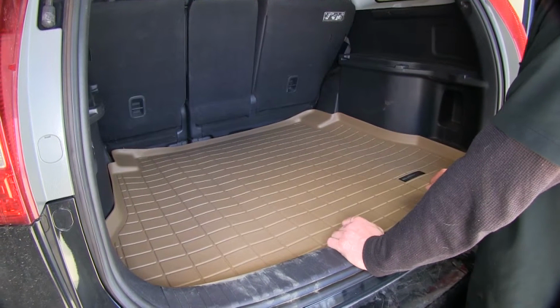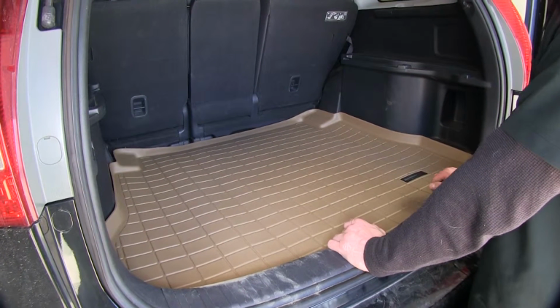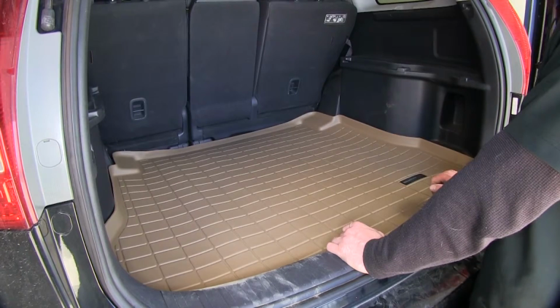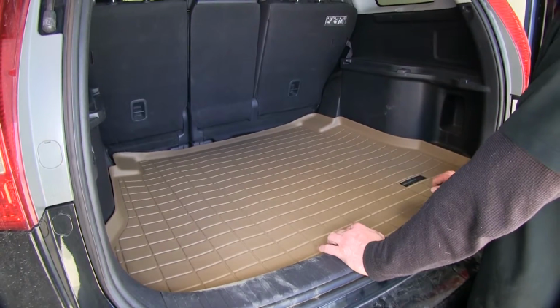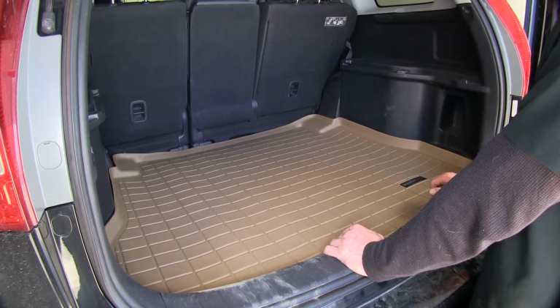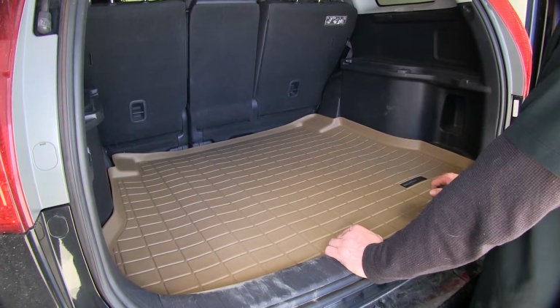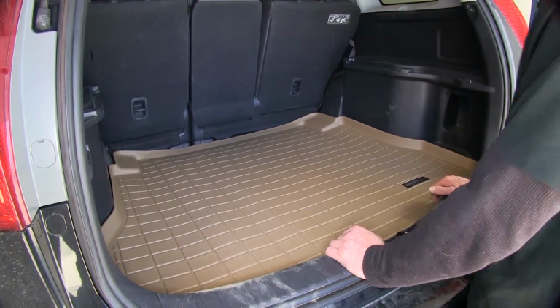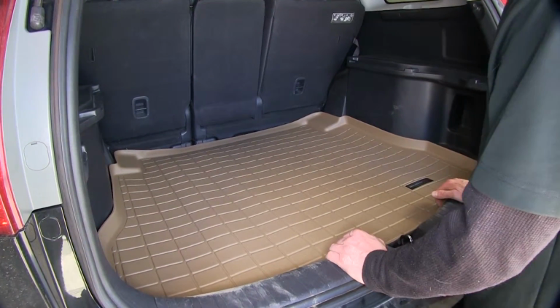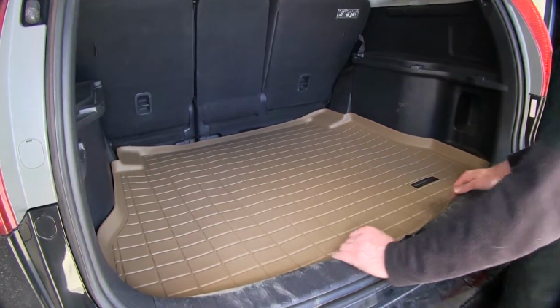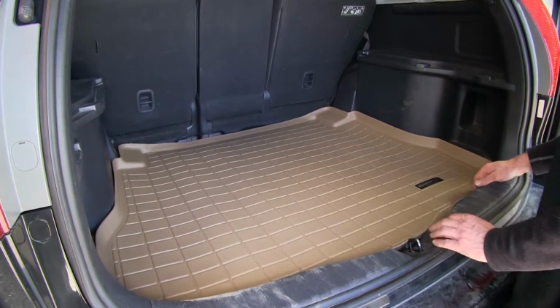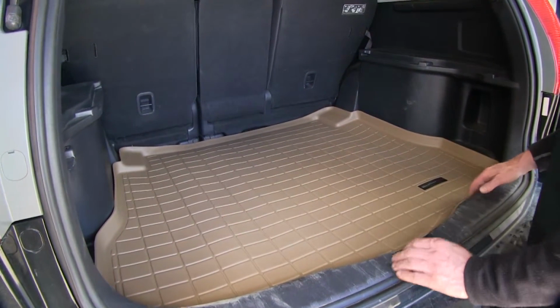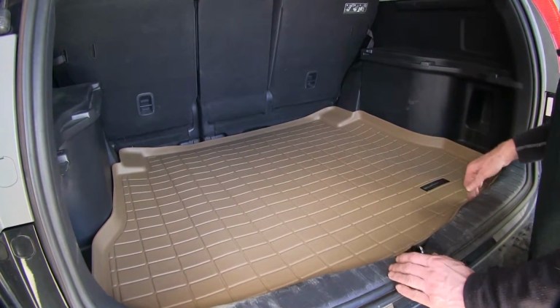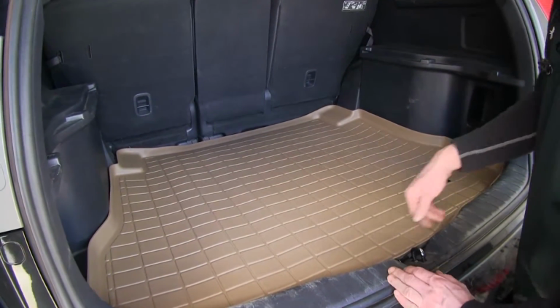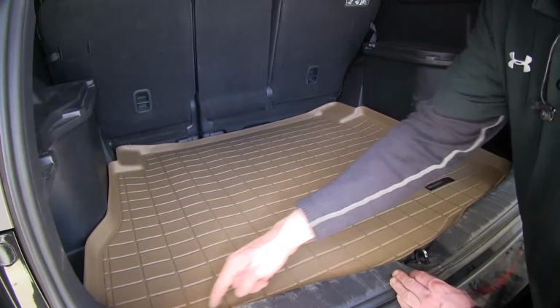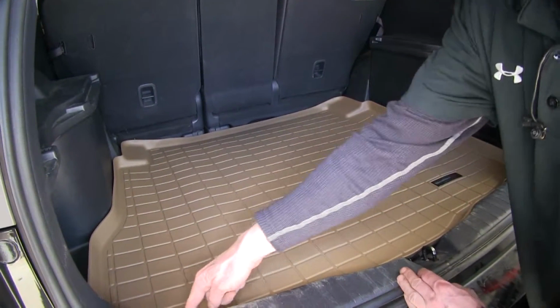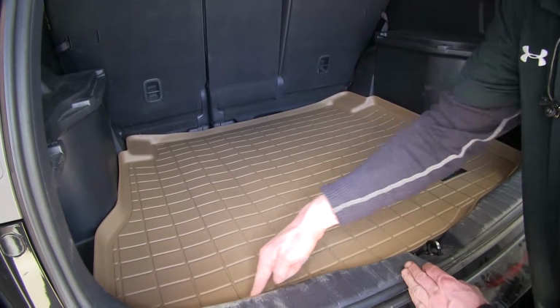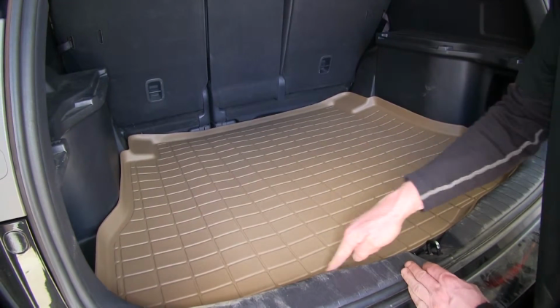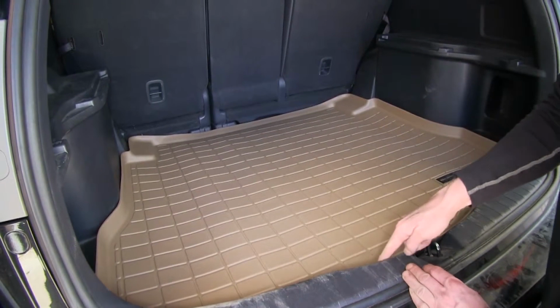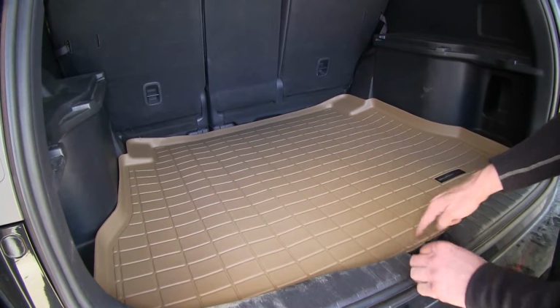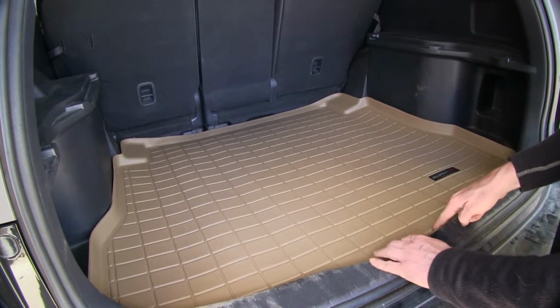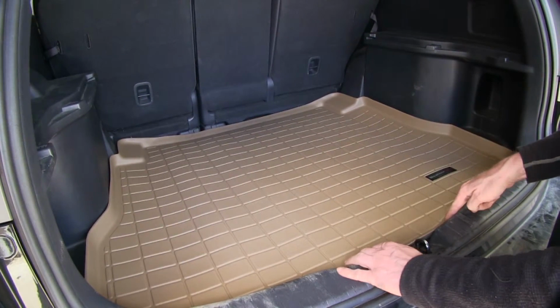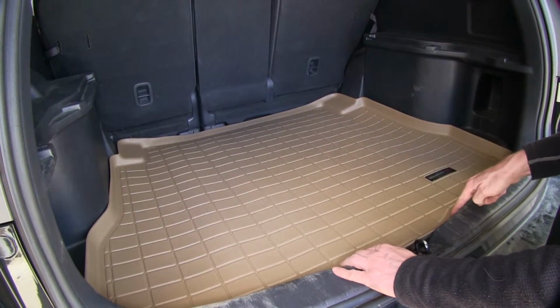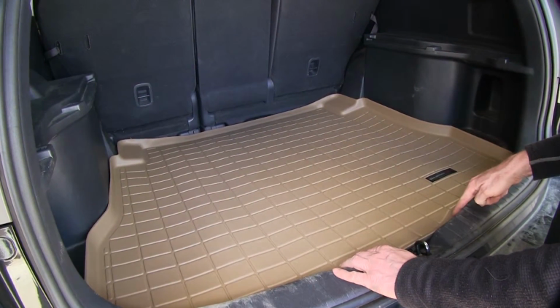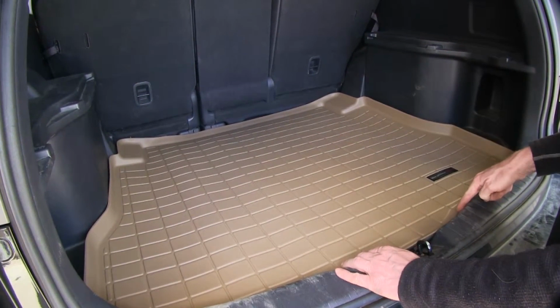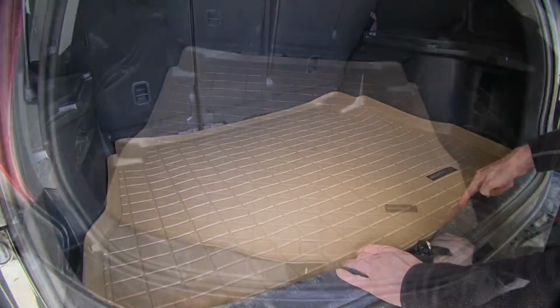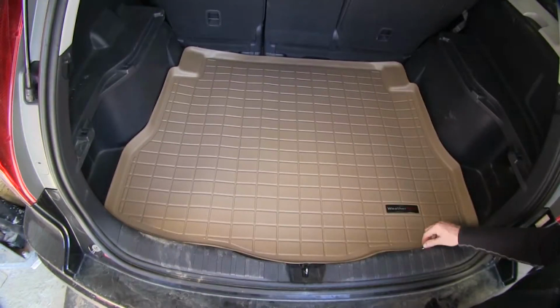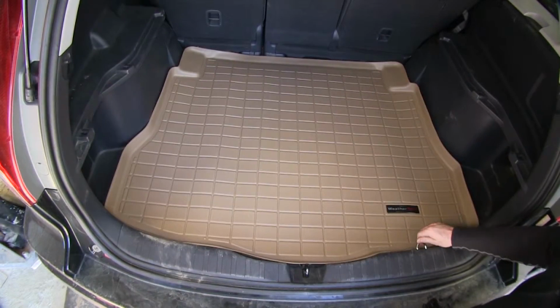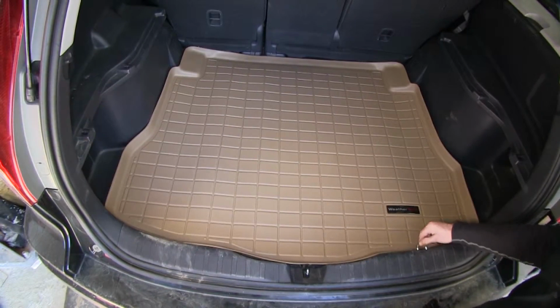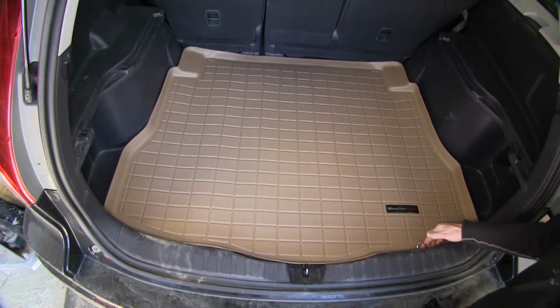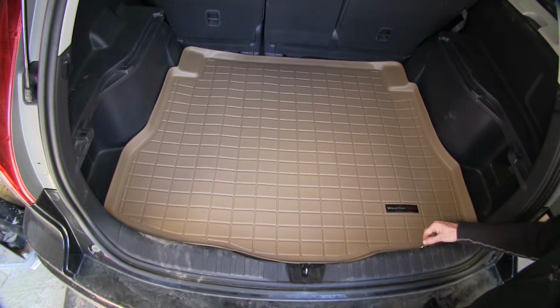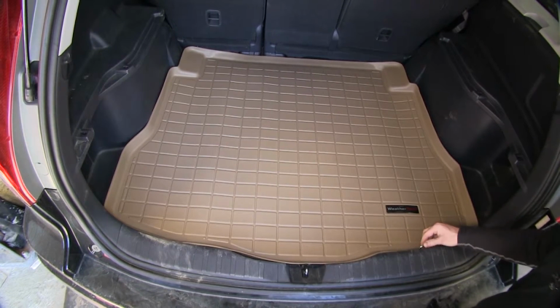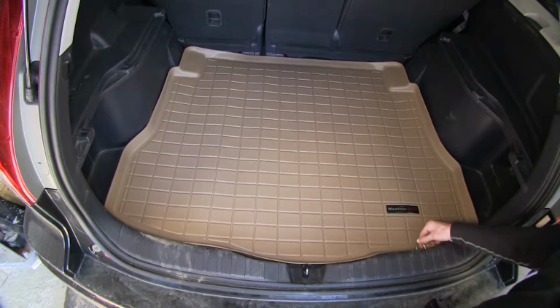This is what it looks like when the mat is lying inside the vehicle. First off, you can see if we follow the edge of the threshold here, it actually matches the threshold. It matches the curve, and it also has some cutouts for your tie-down points right here.